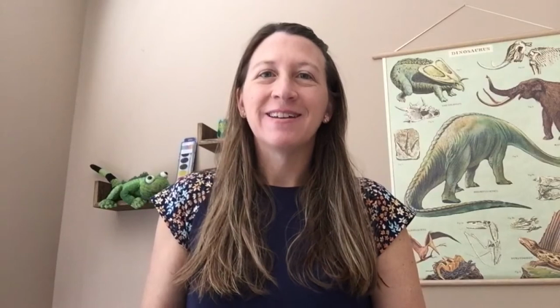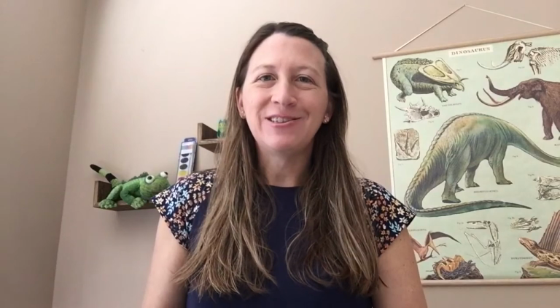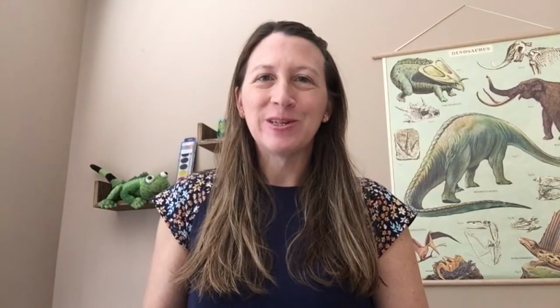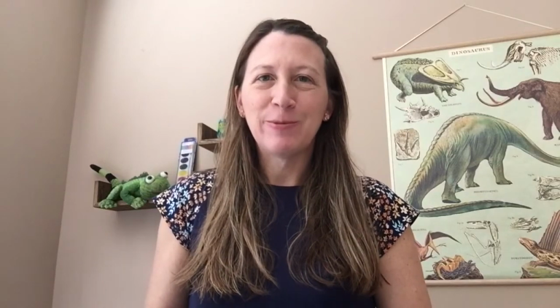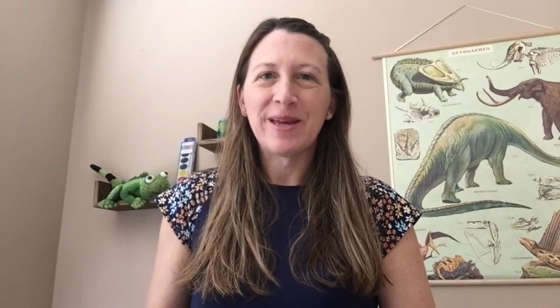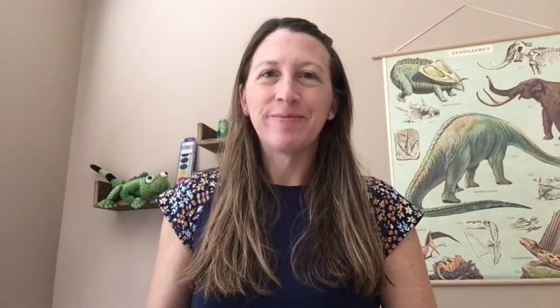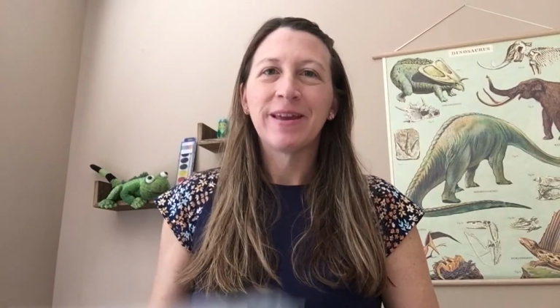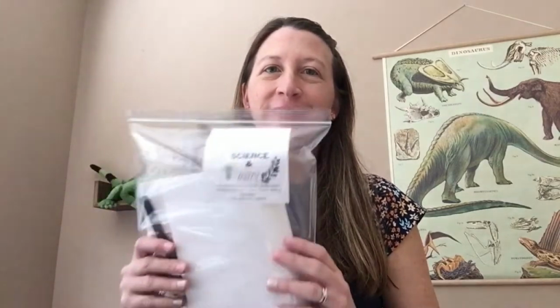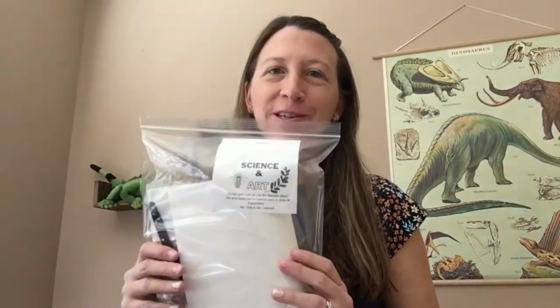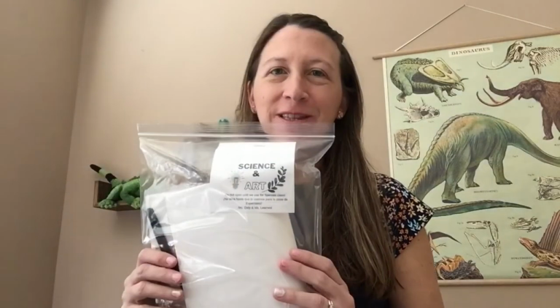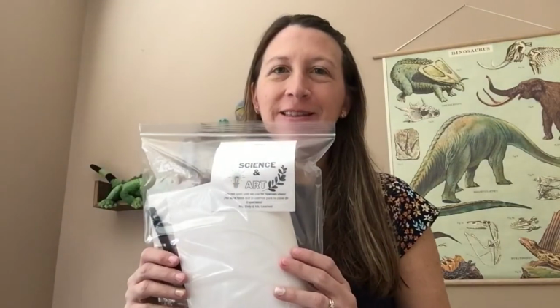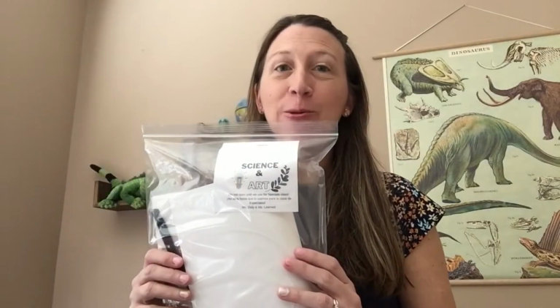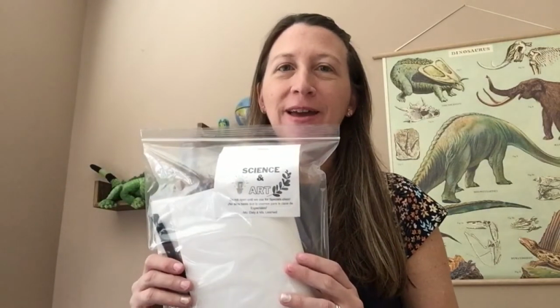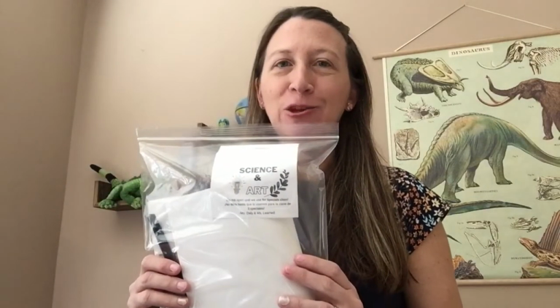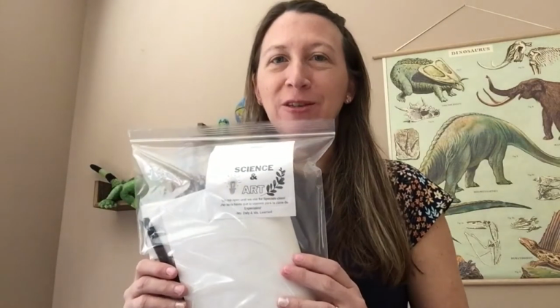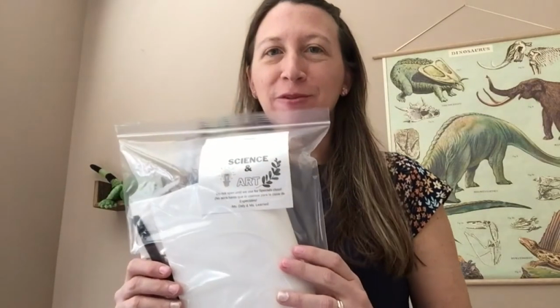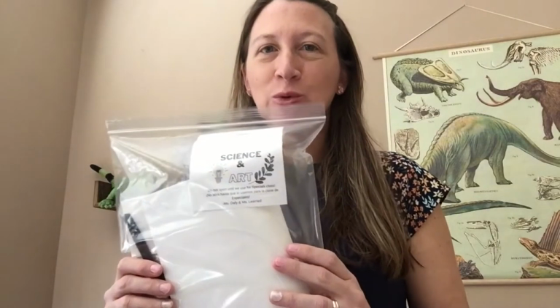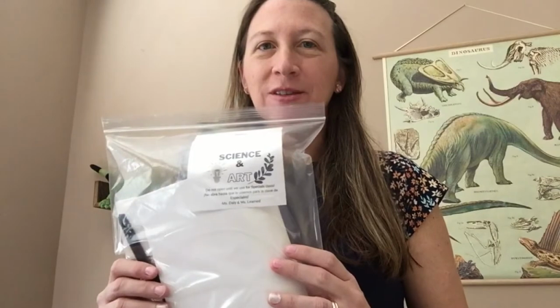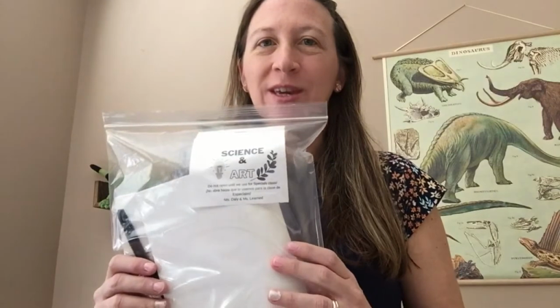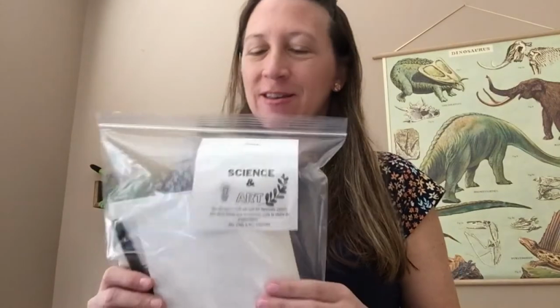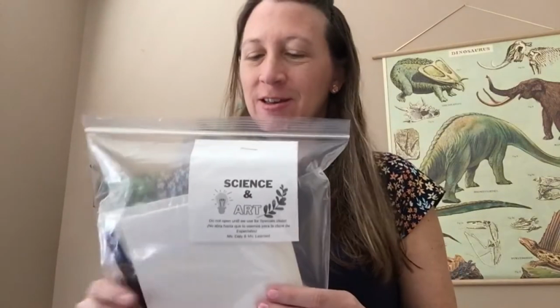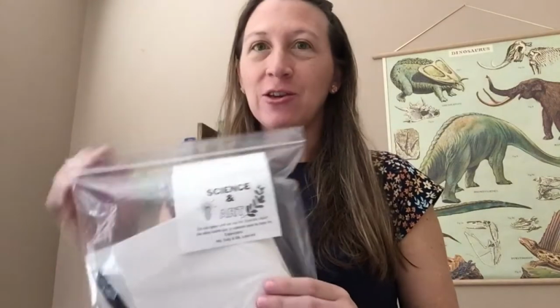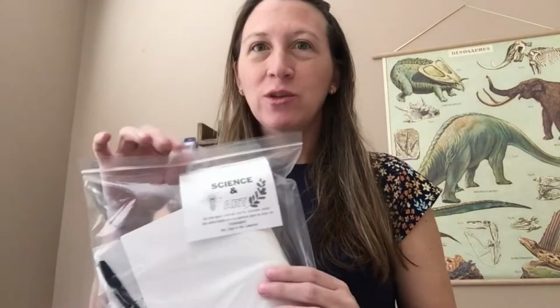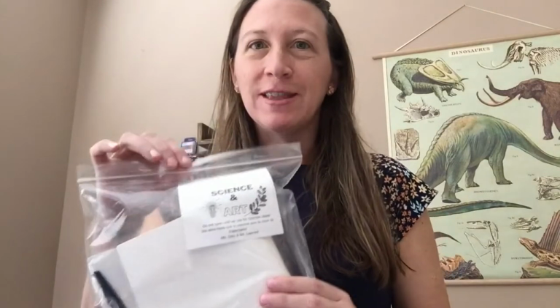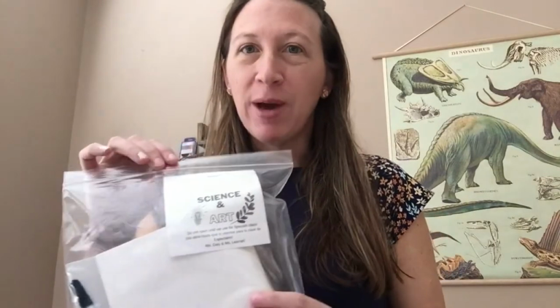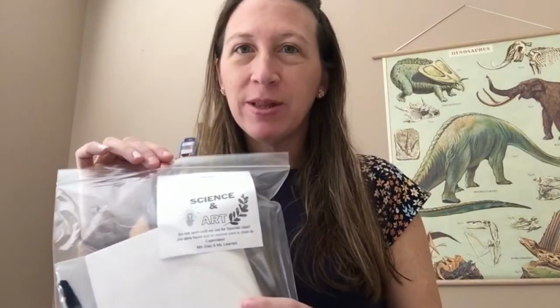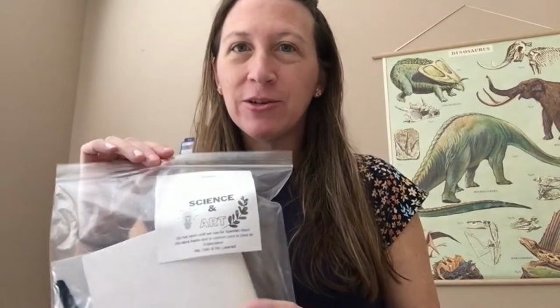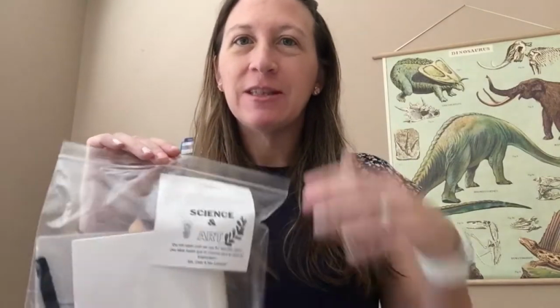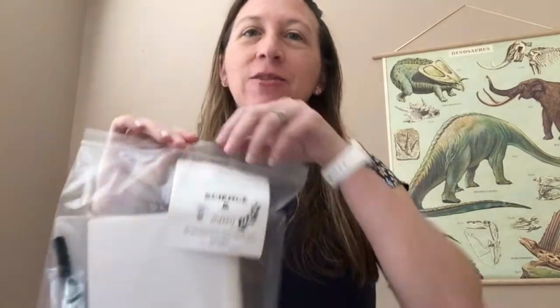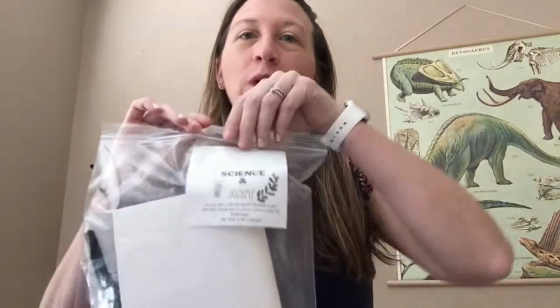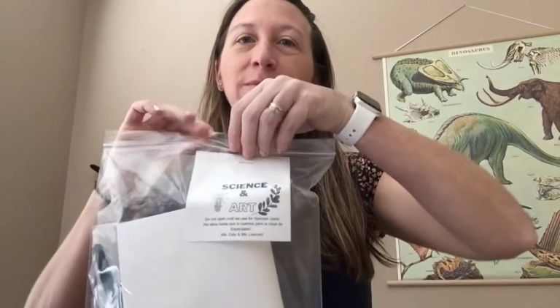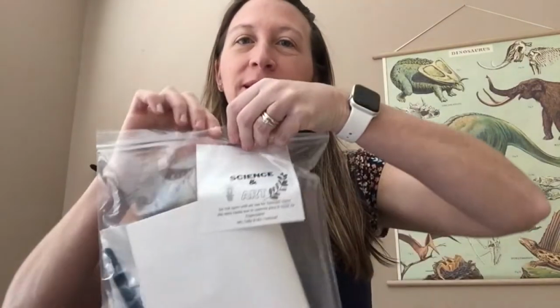Let's do an experiment. Find your science and art bag that you picked up from school this week. You will need the pipe cleaners and the white beads.